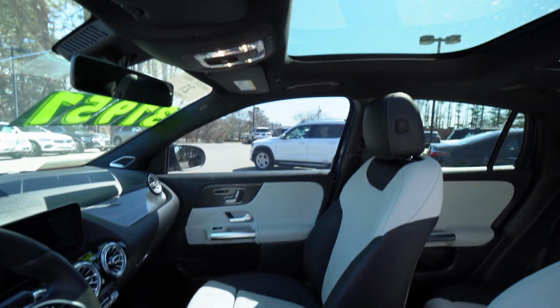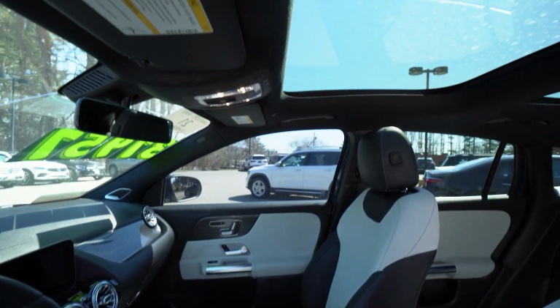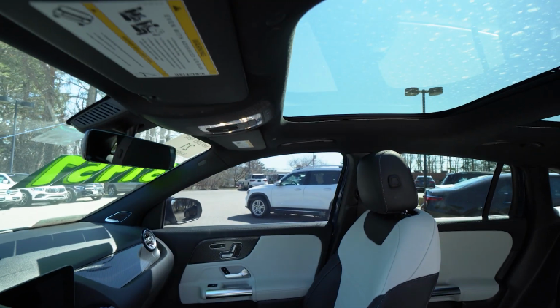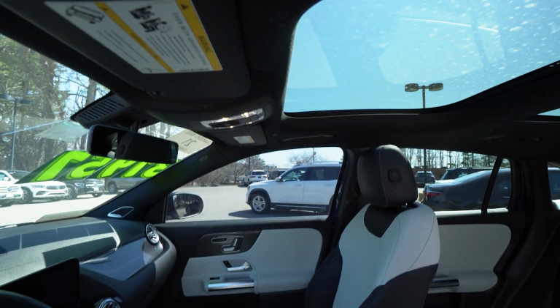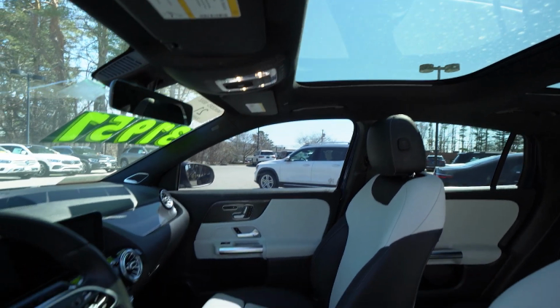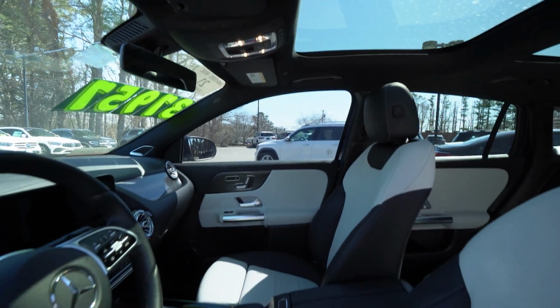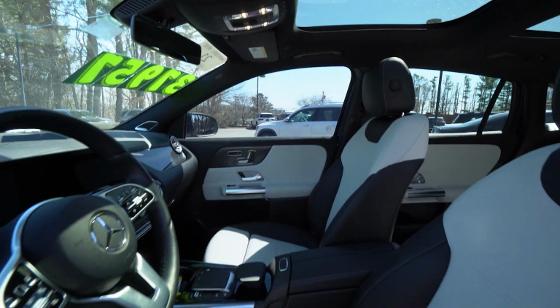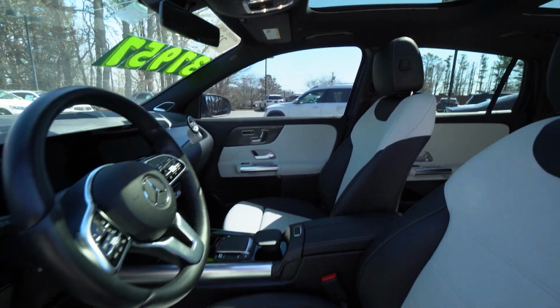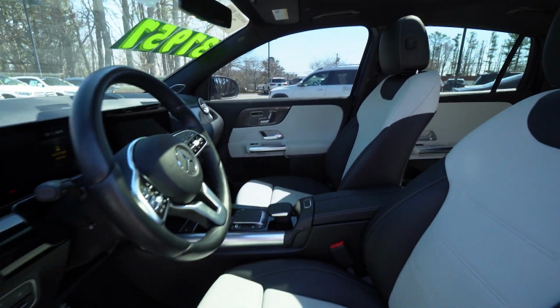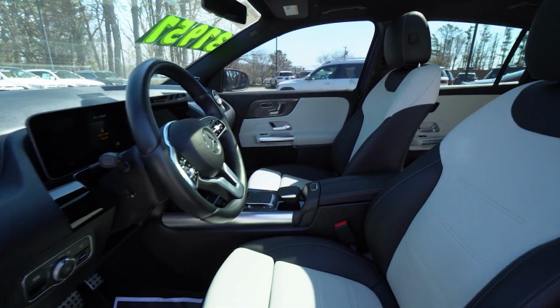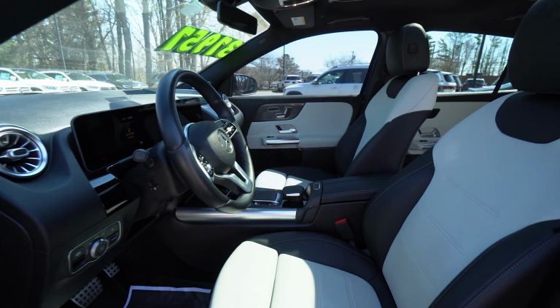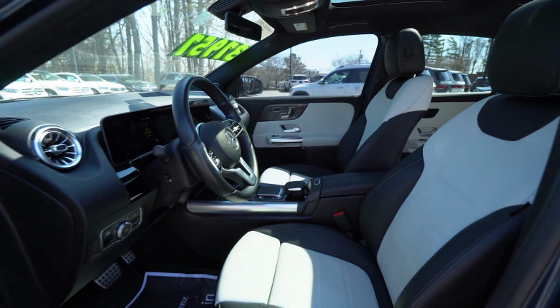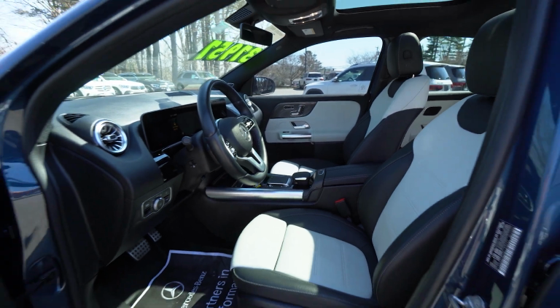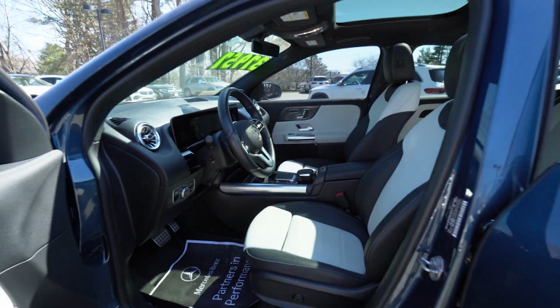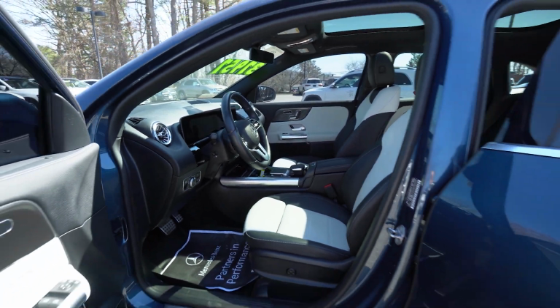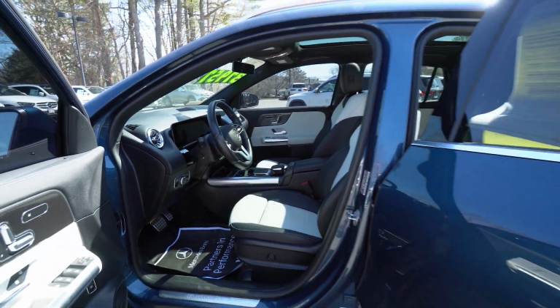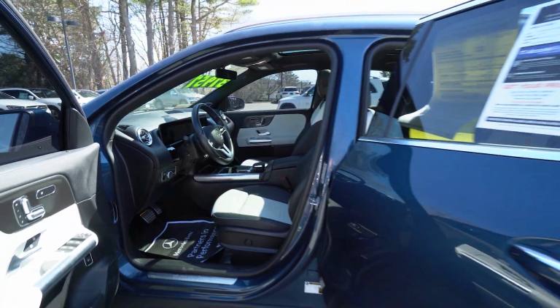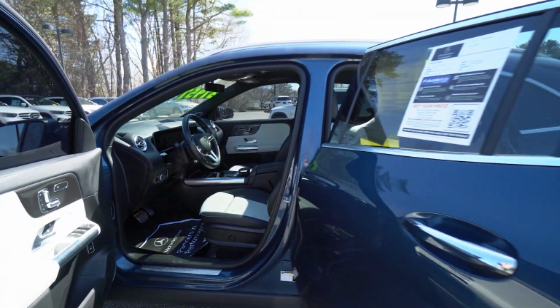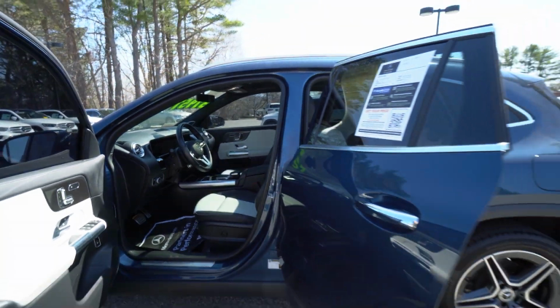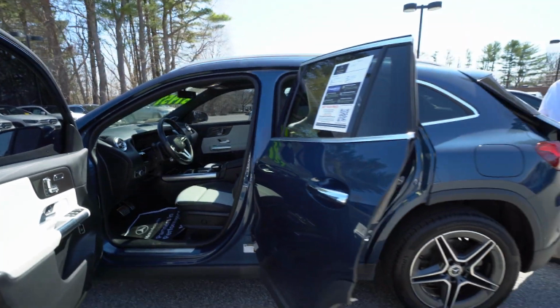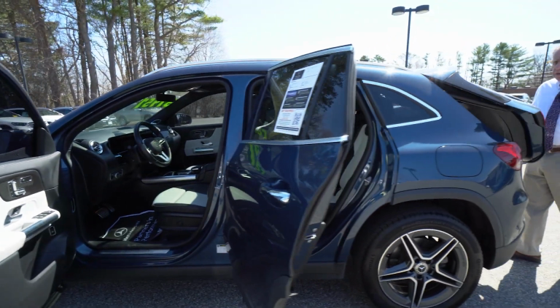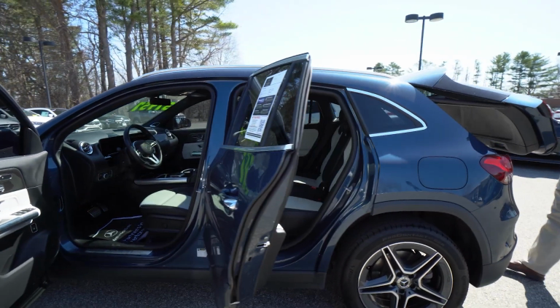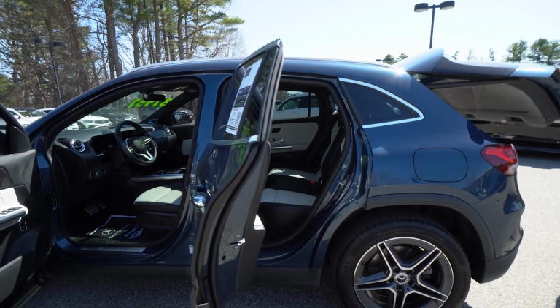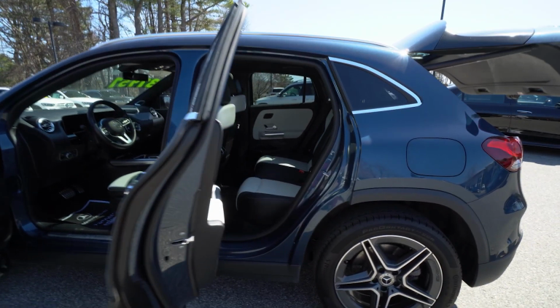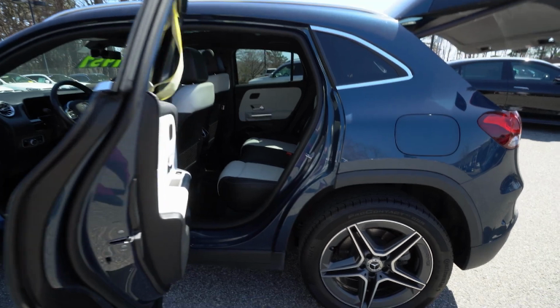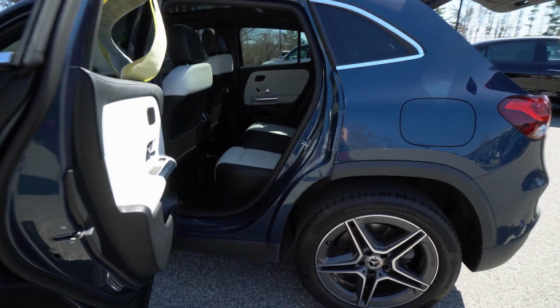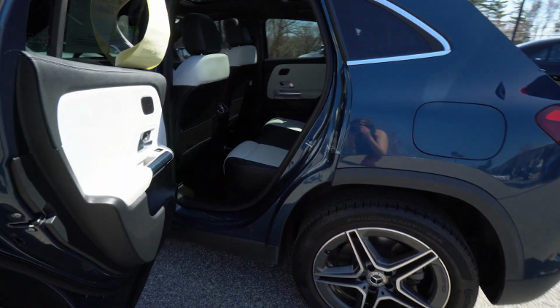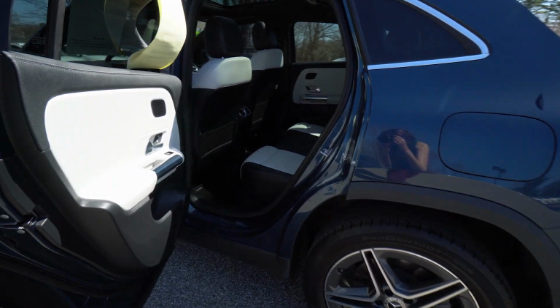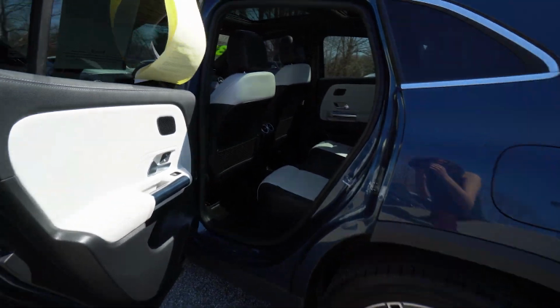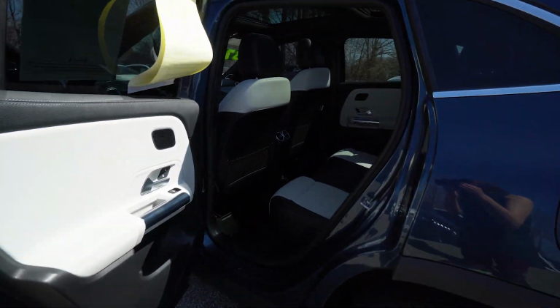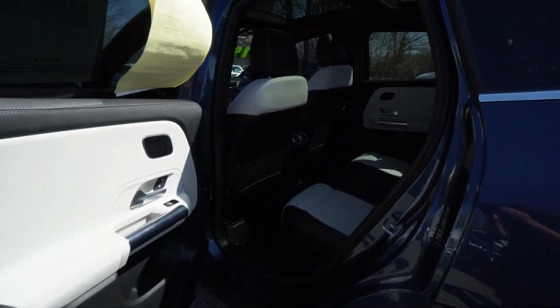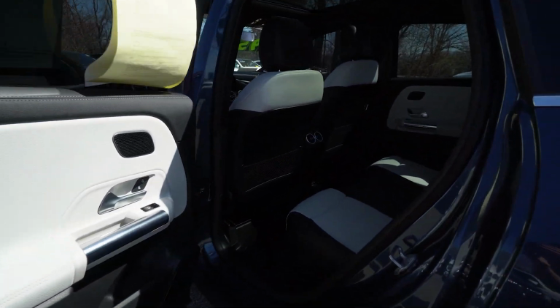Surprising amount of room in the car, in the back seat. You sit up beautifully. You don't feel cramped at all. So plenty of room for four people — technically five in this.